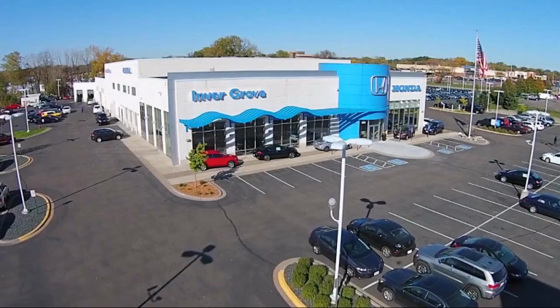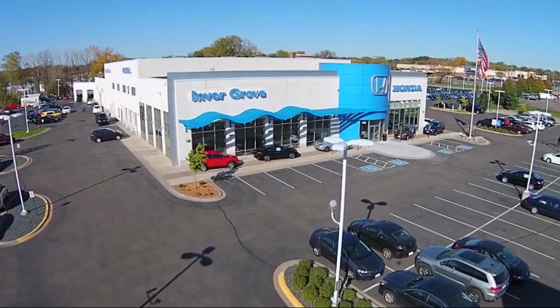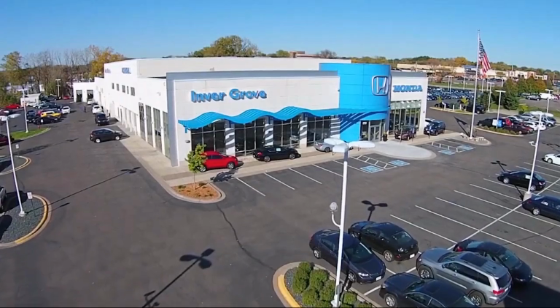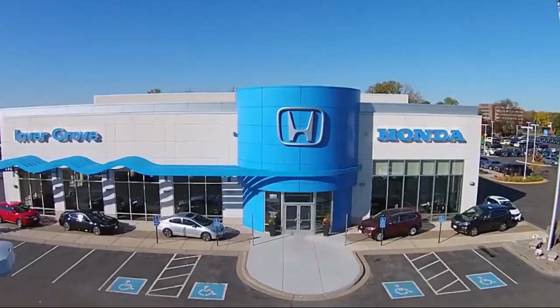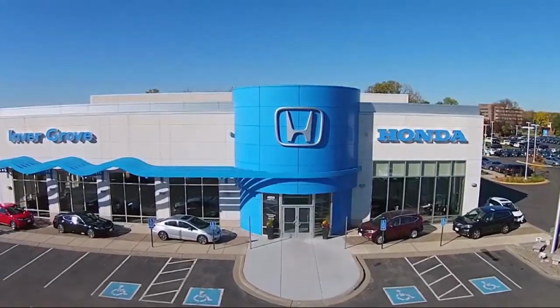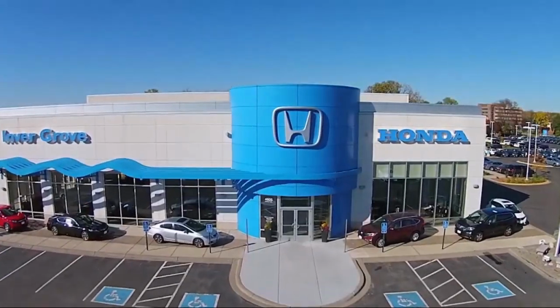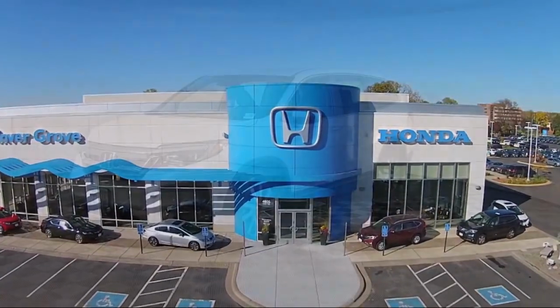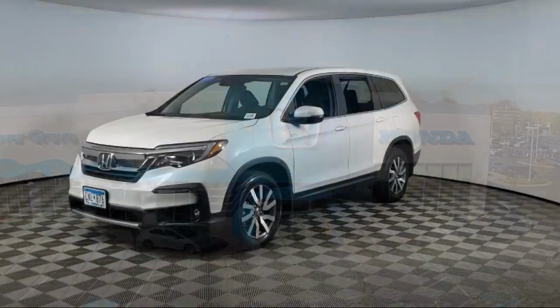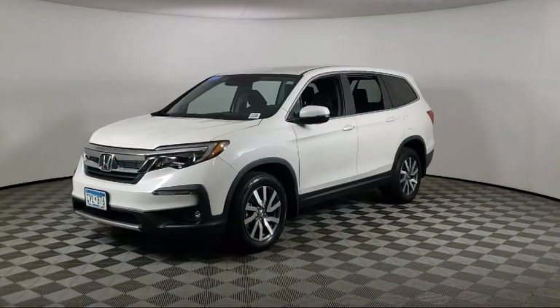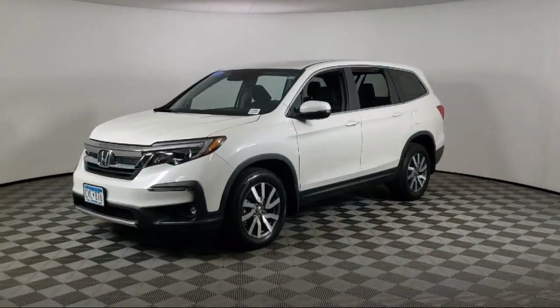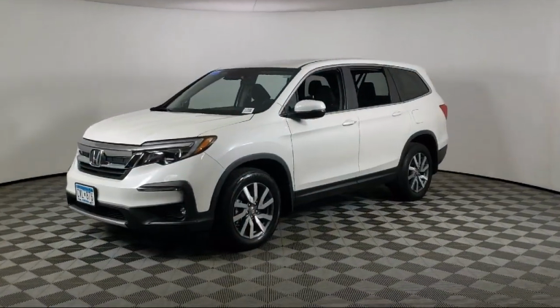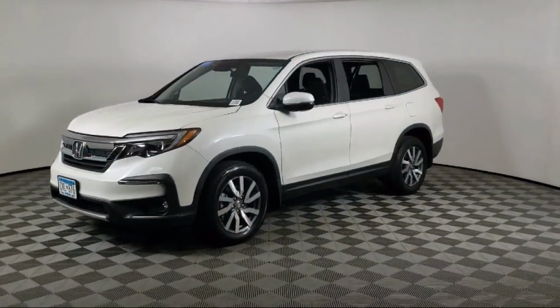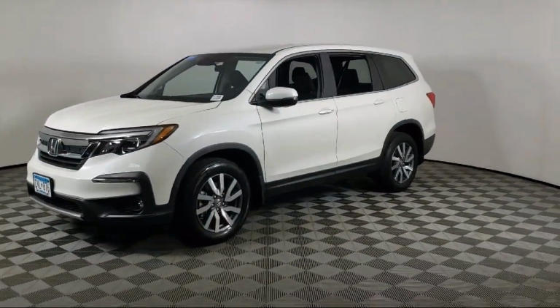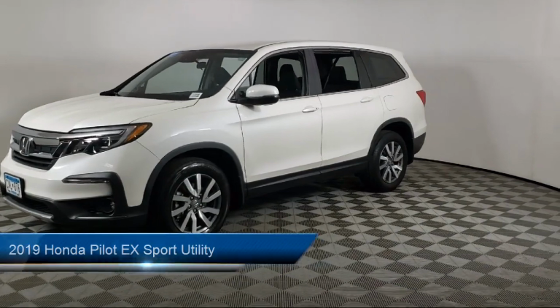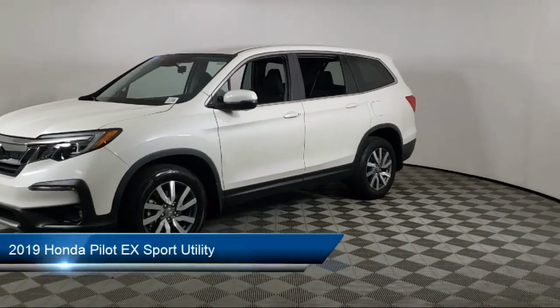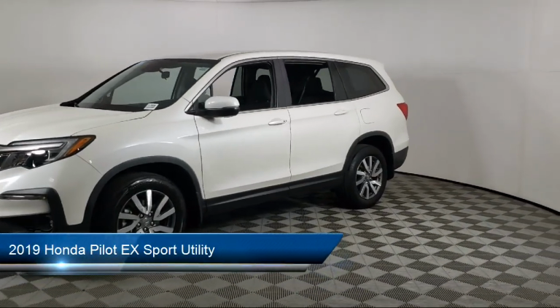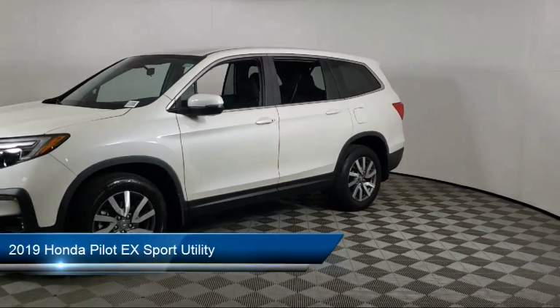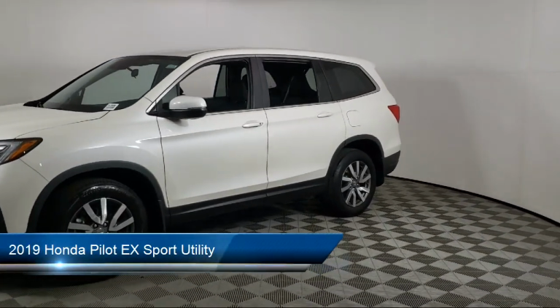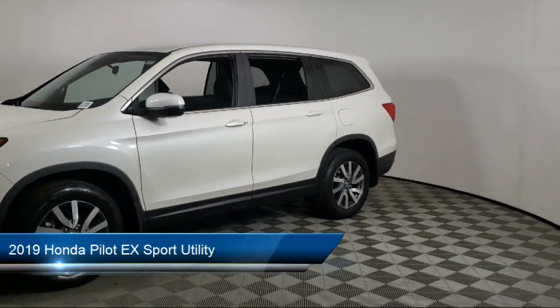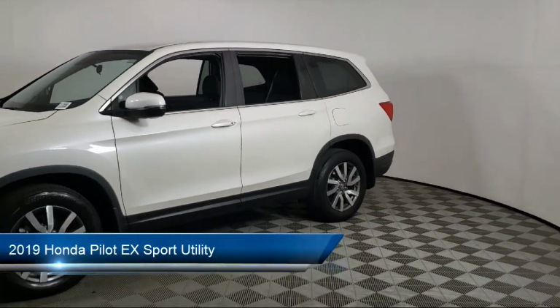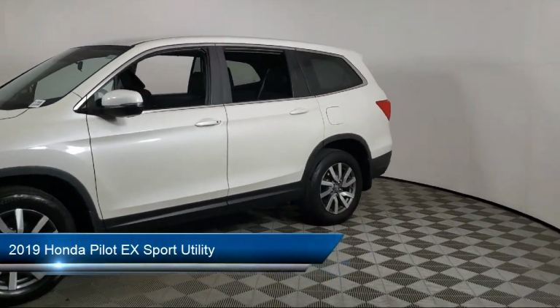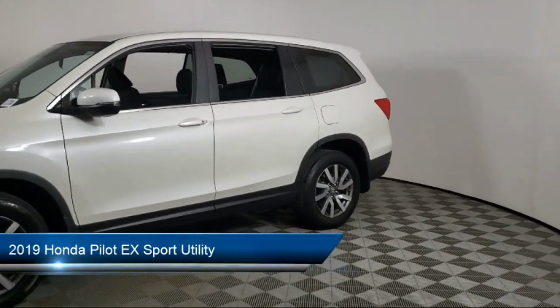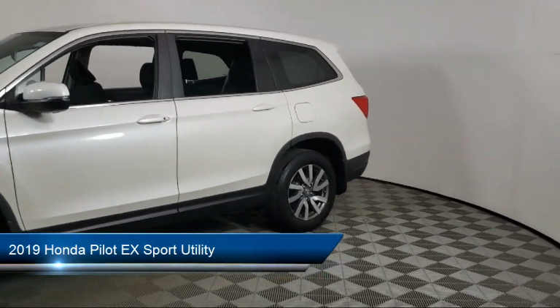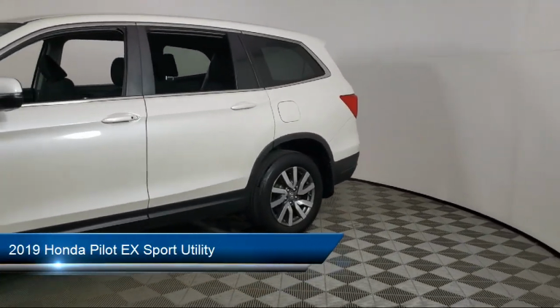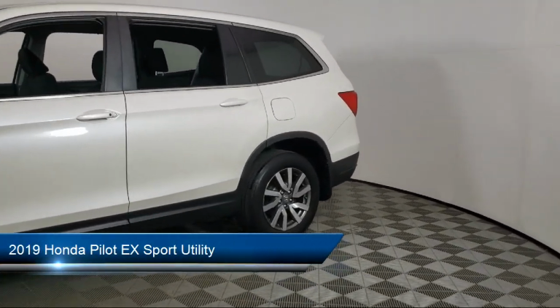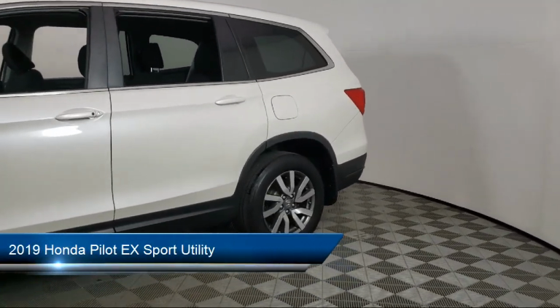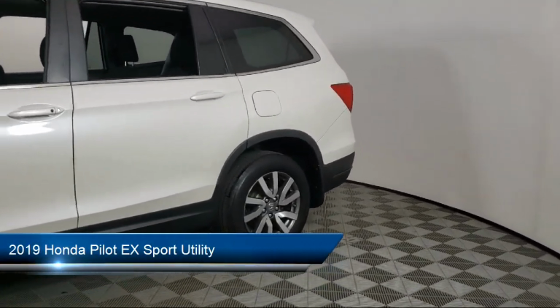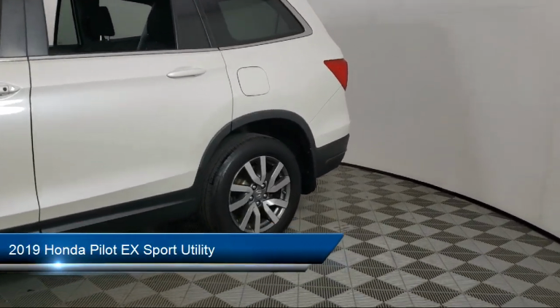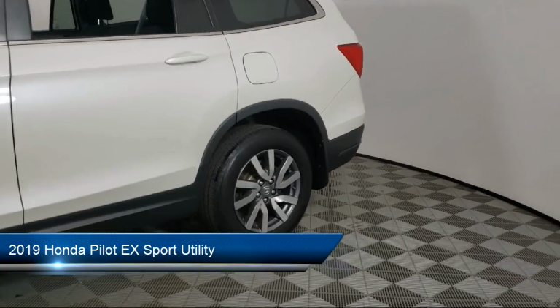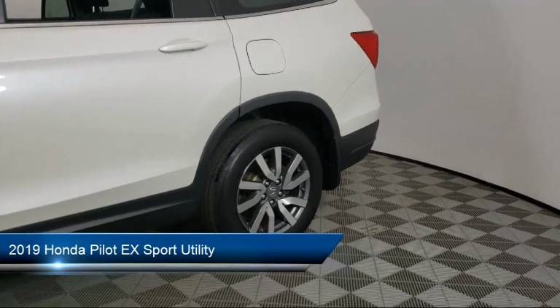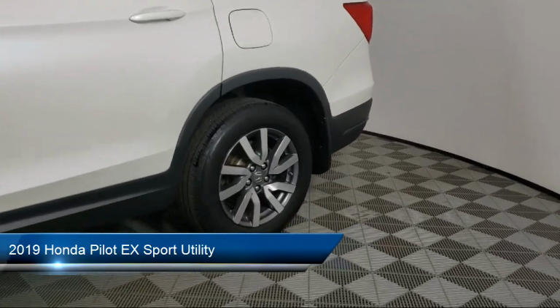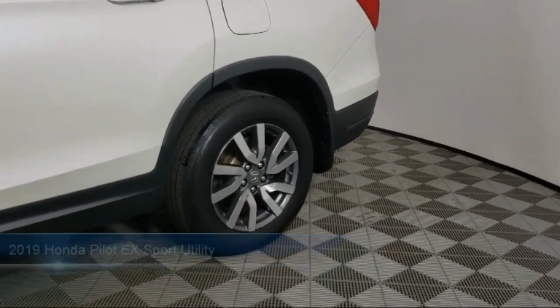Welcome to Invergrove Honda, and here's a look at another one of our great vehicles for sale. It comes equipped with heated front seats, keyless entry, and Apple CarPlay and Android Auto.